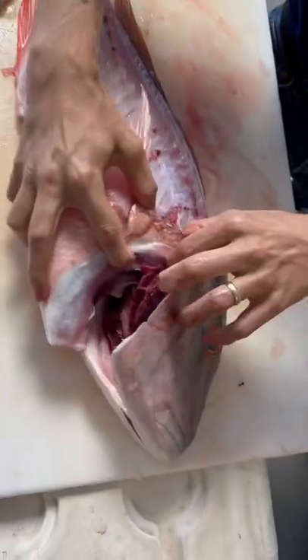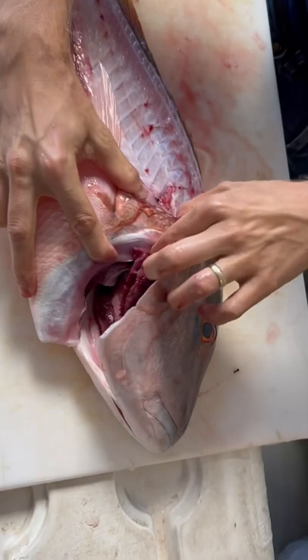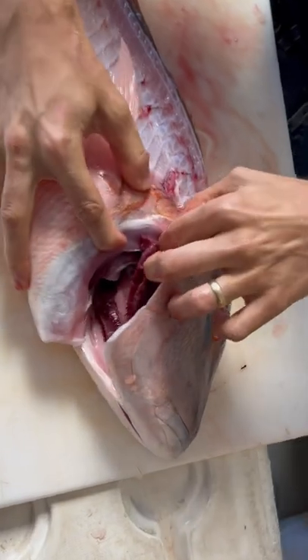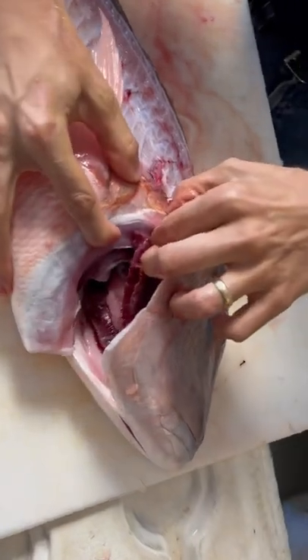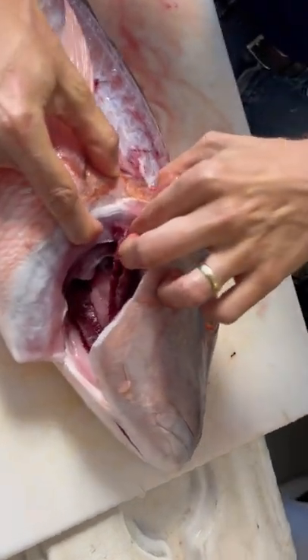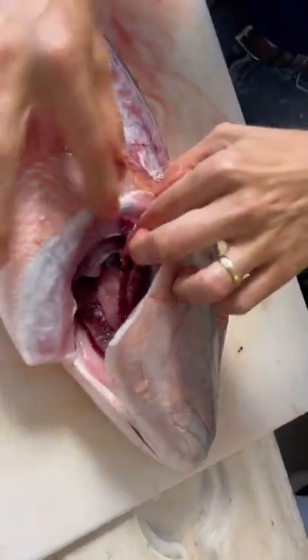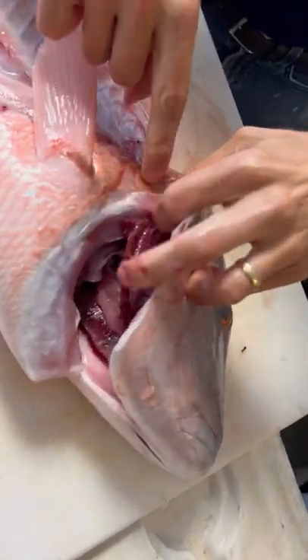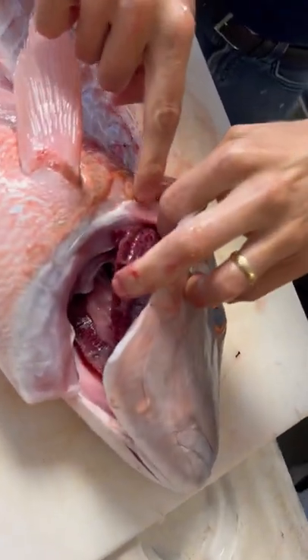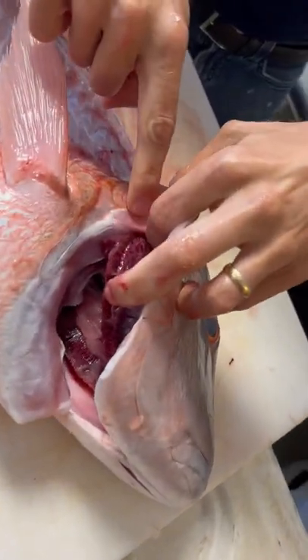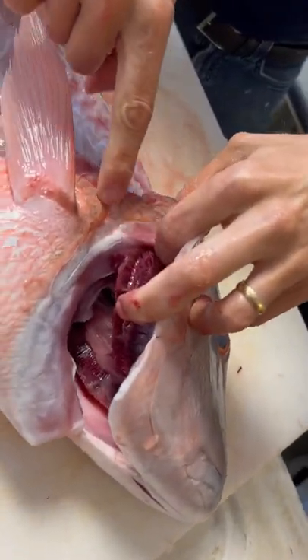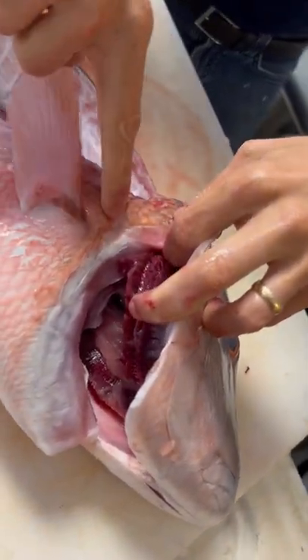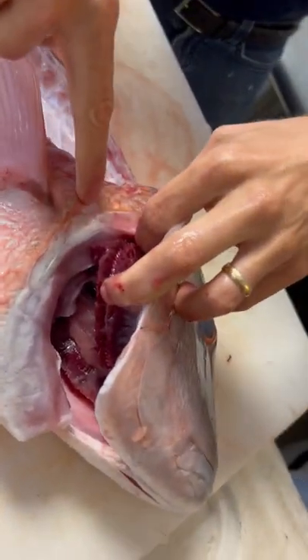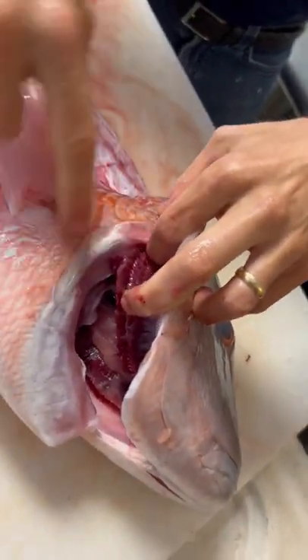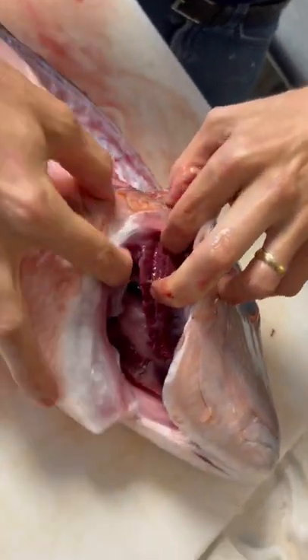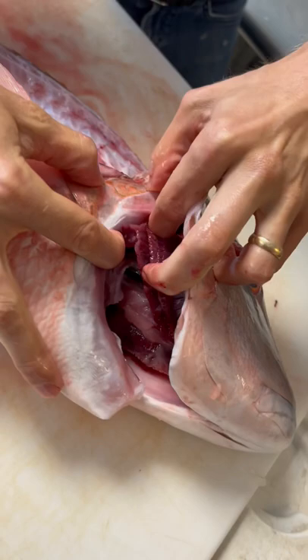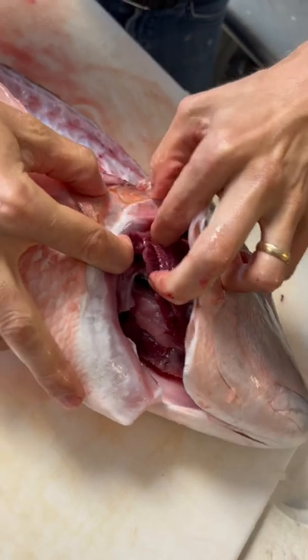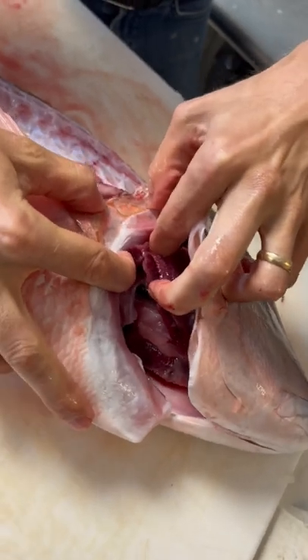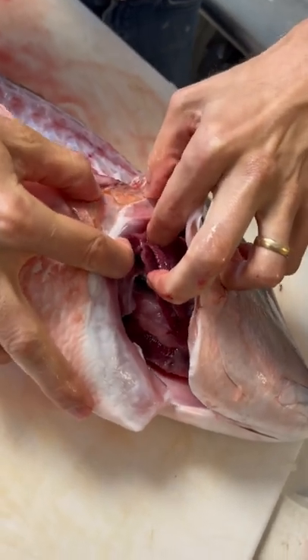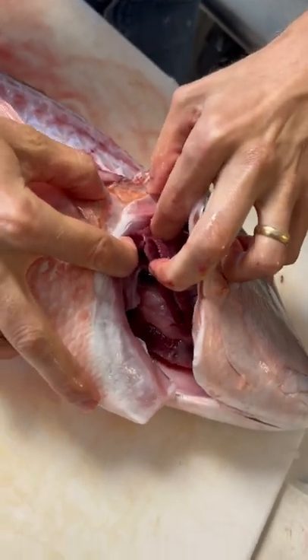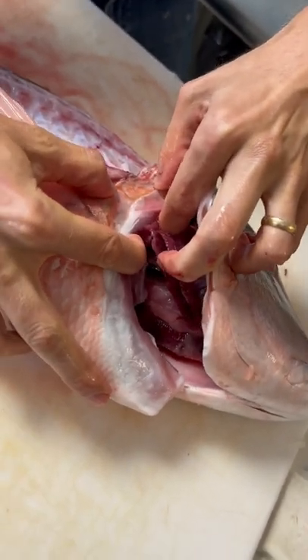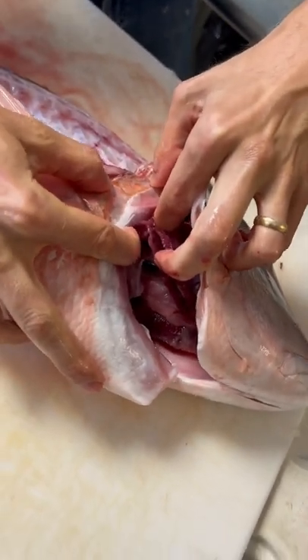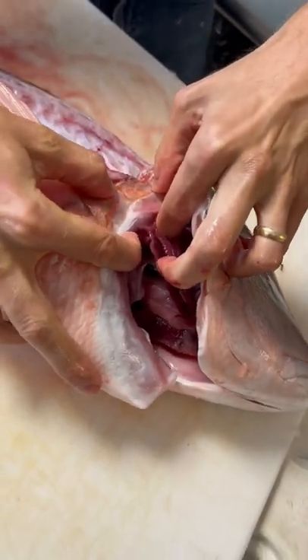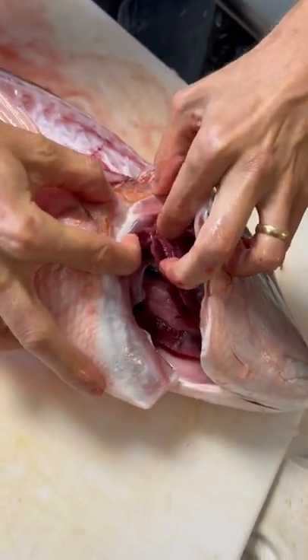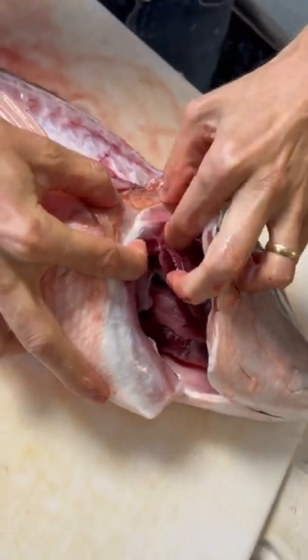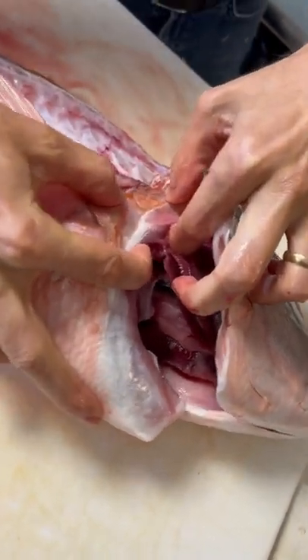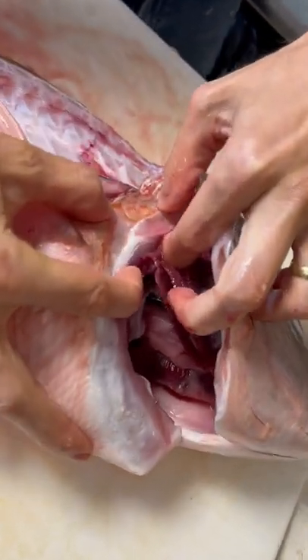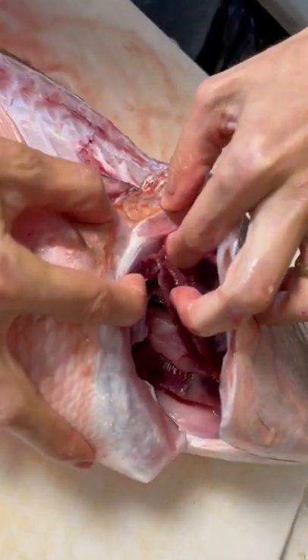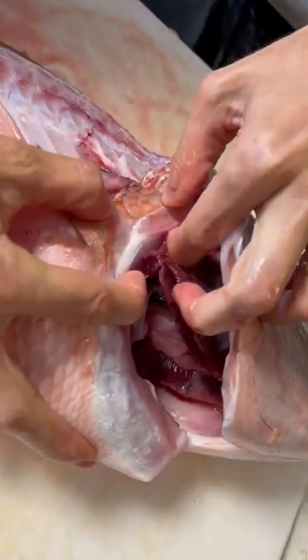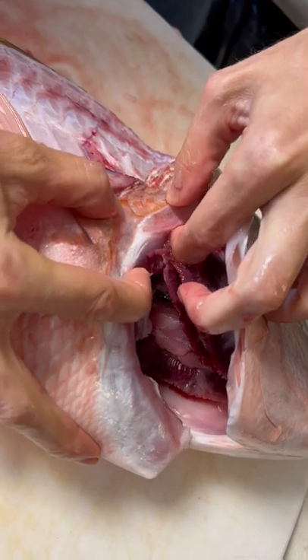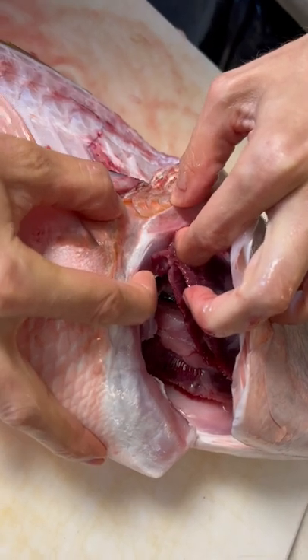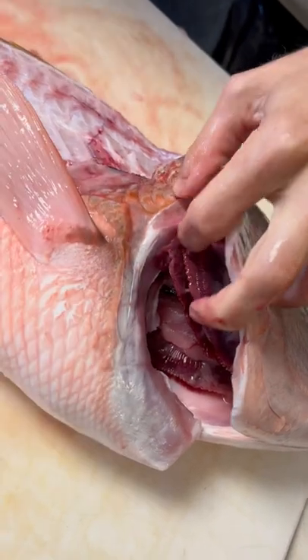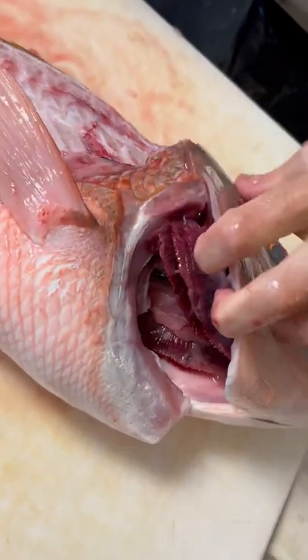If you can see, there is a bone right here that rests on top of this bone here. They can actually move independent of each other. I don't know if the camera can pick it up, but those two pieces move independent of each other.